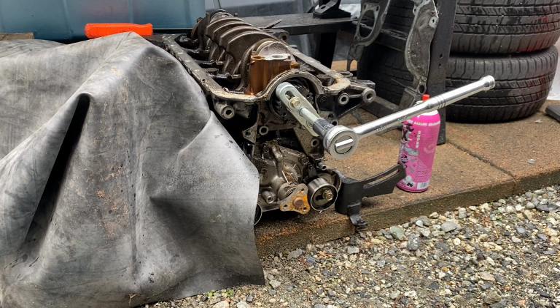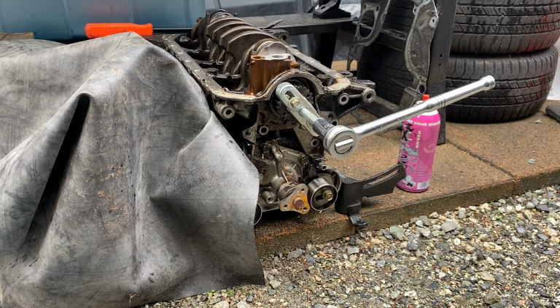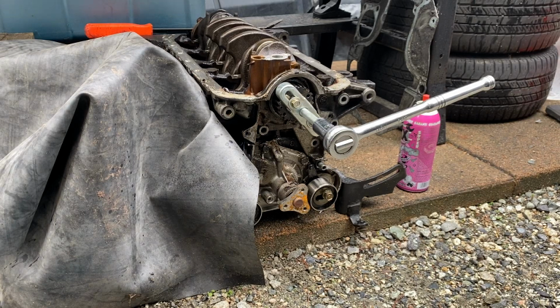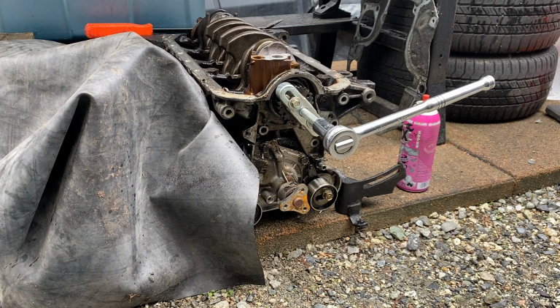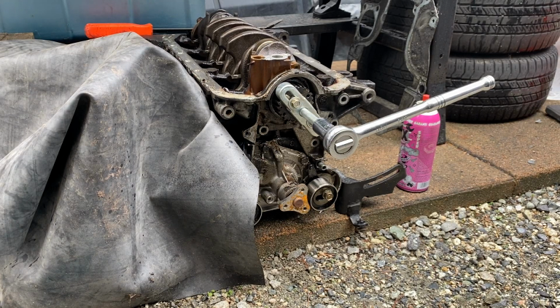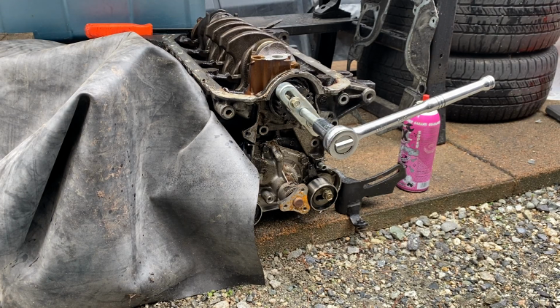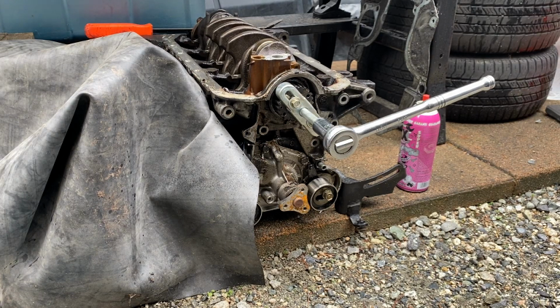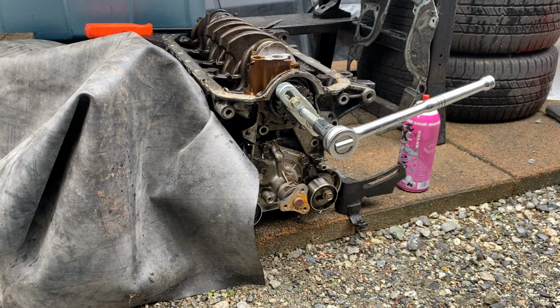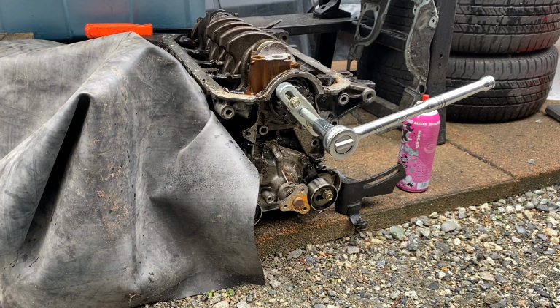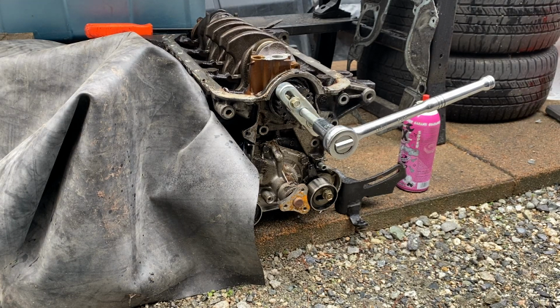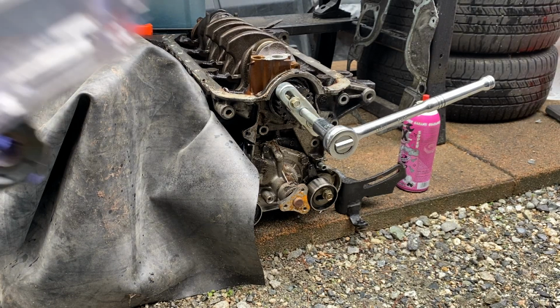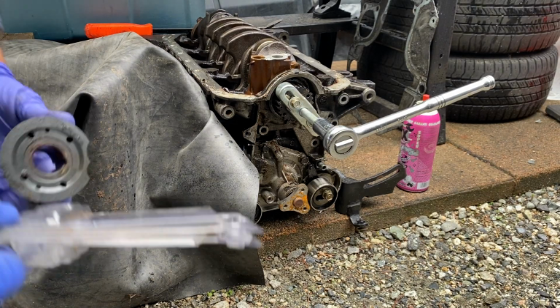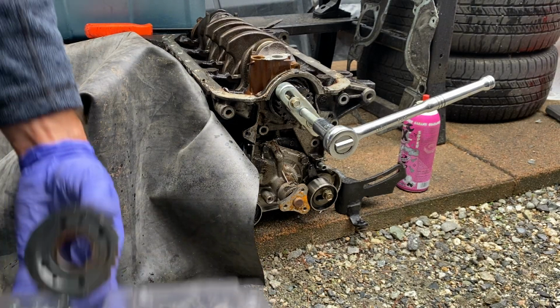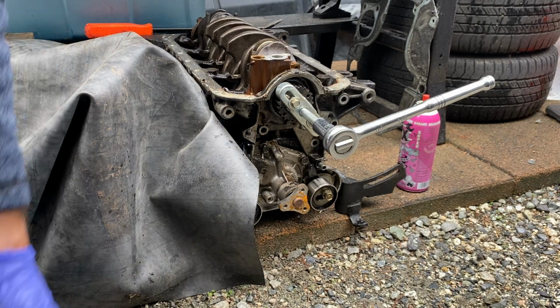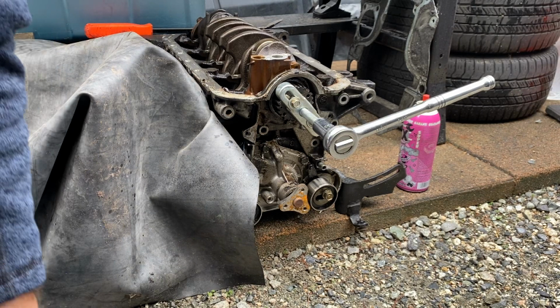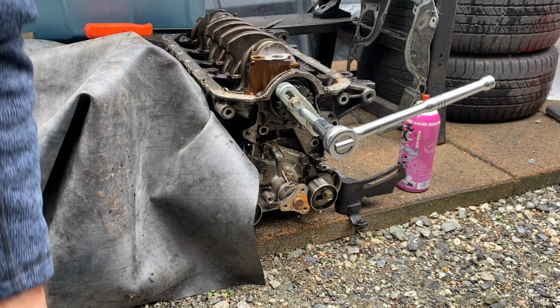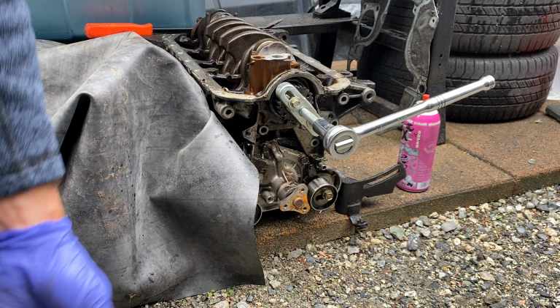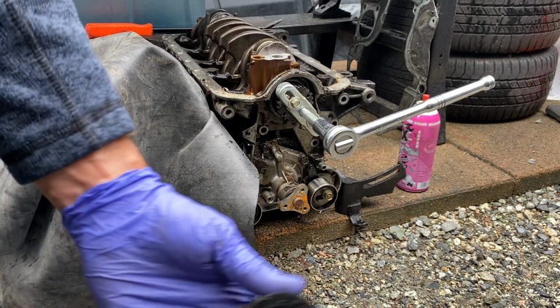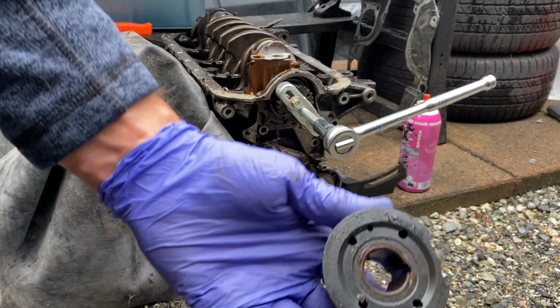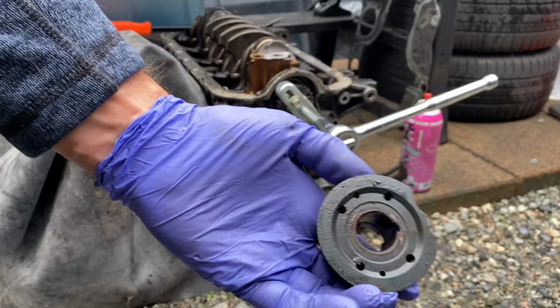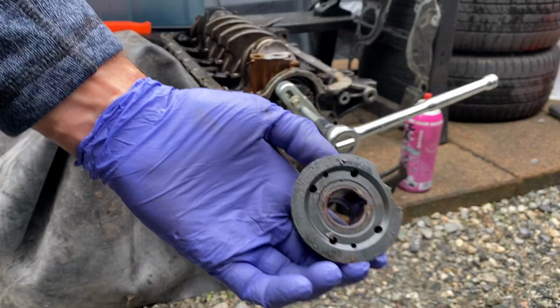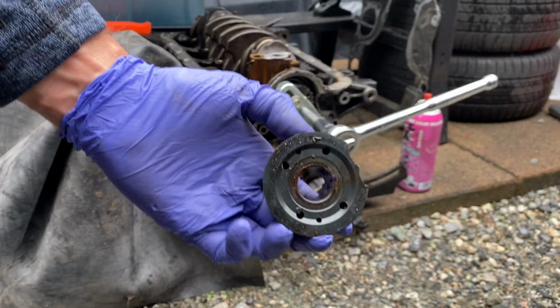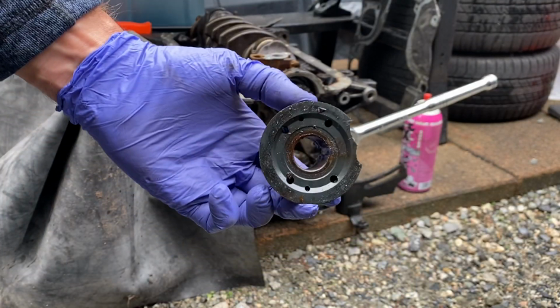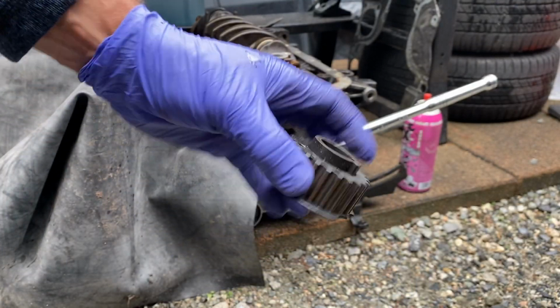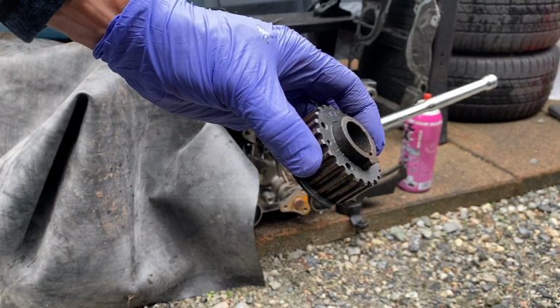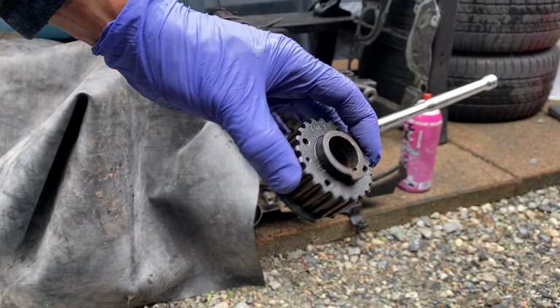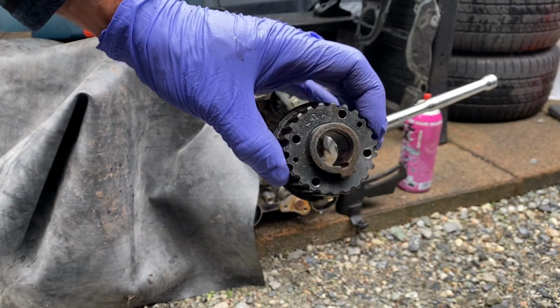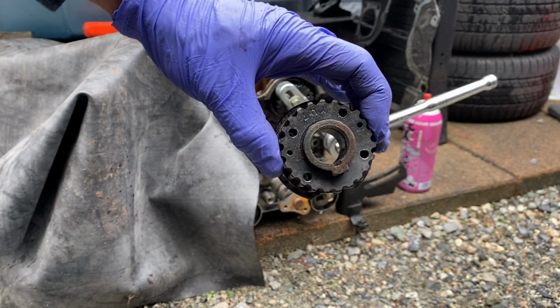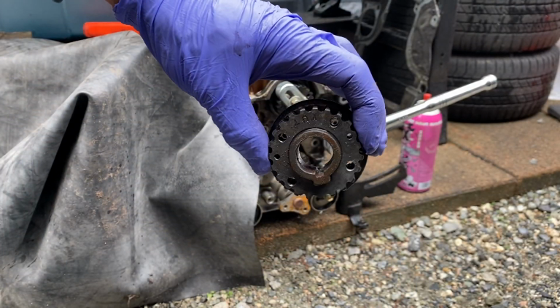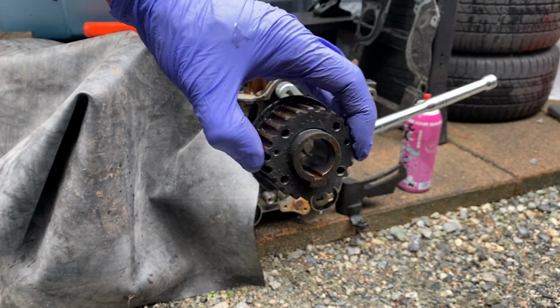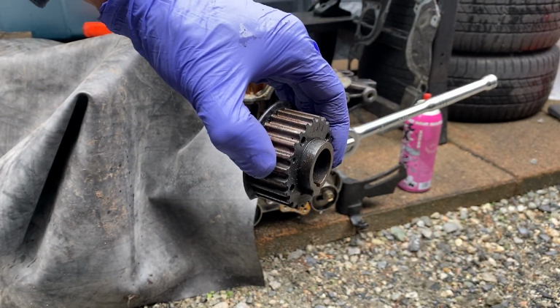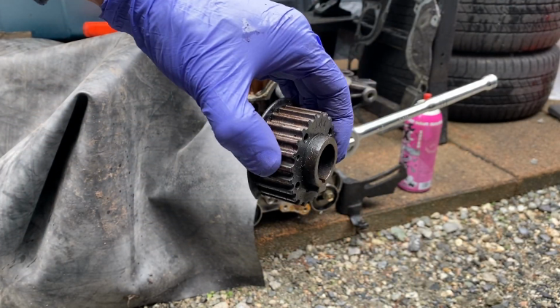Hey guys, Miata Man here. Today I'm going to show you a way to remove this guy if you're doing a timing belt job.